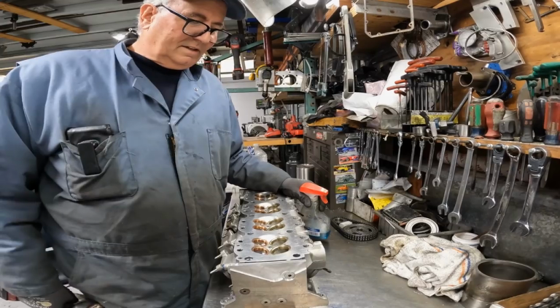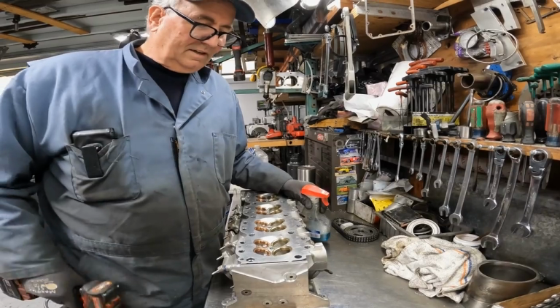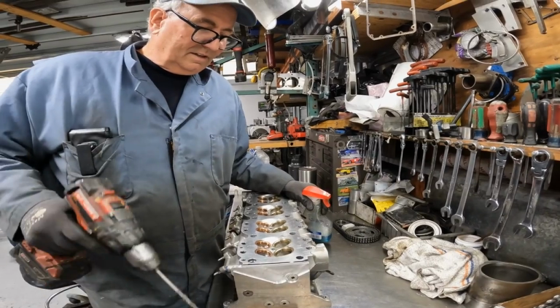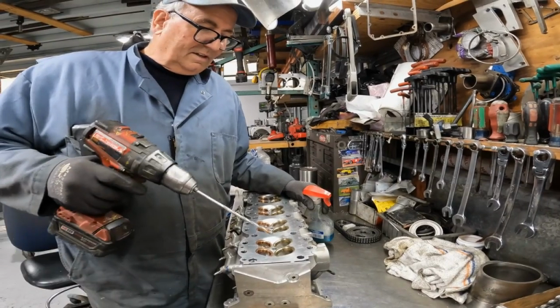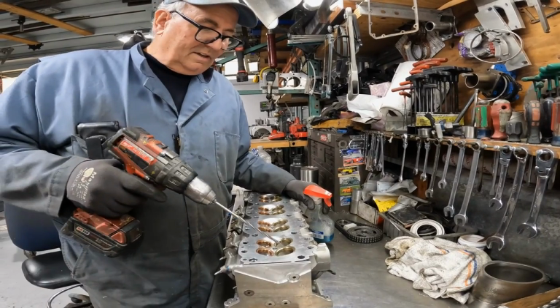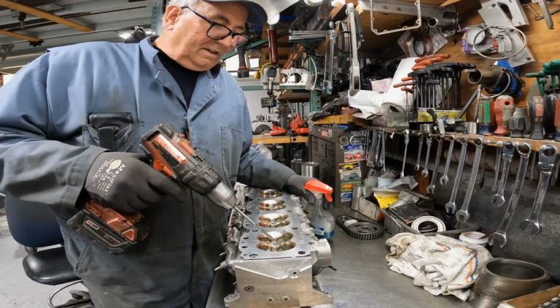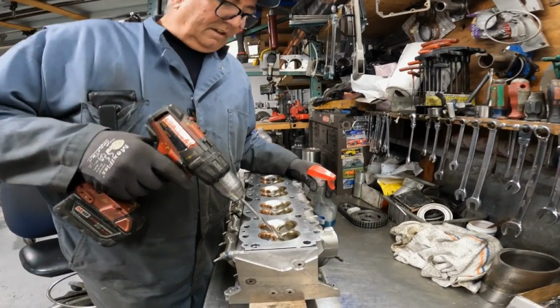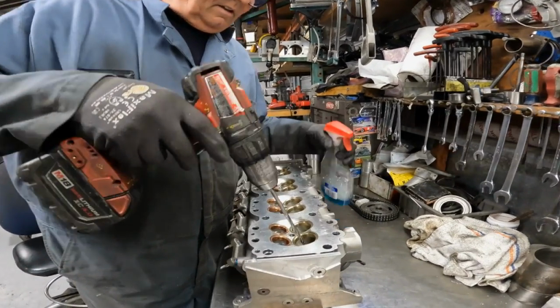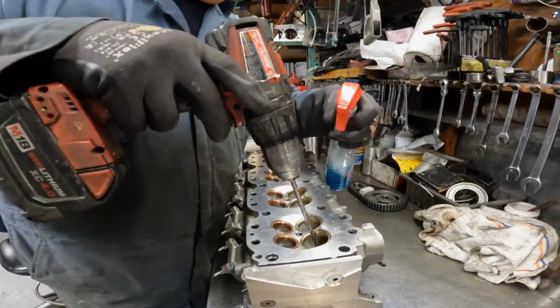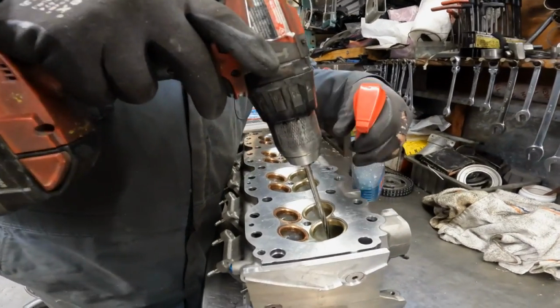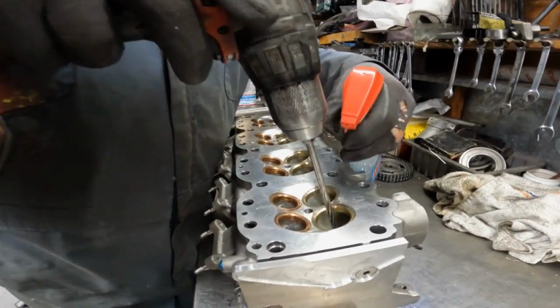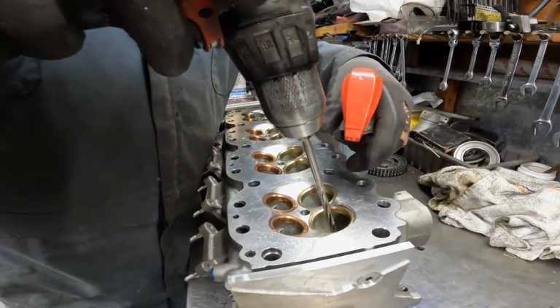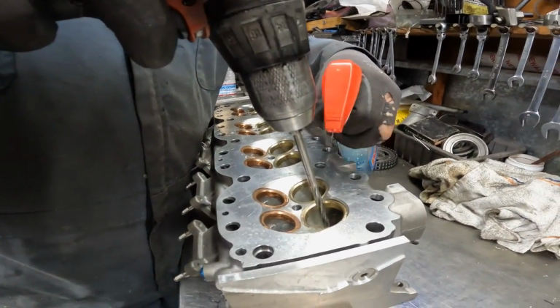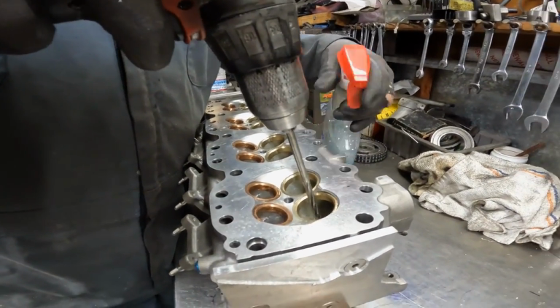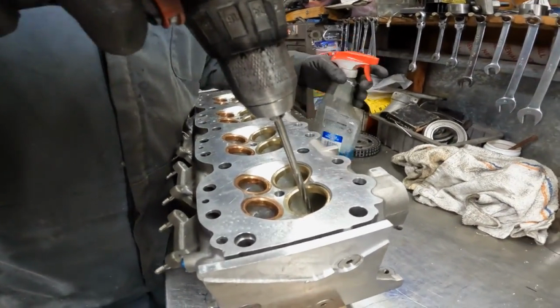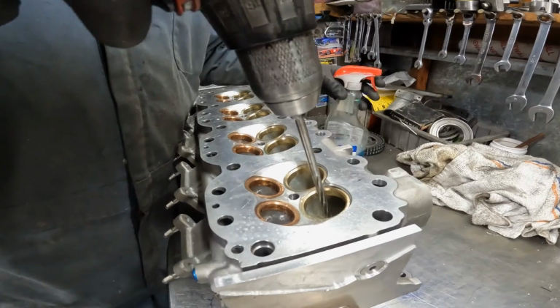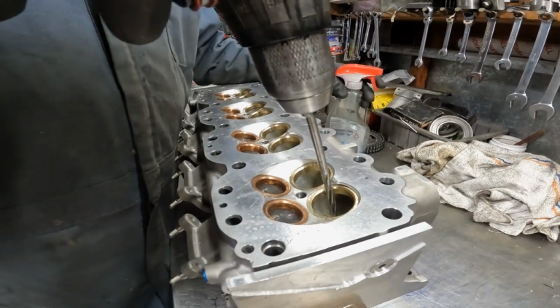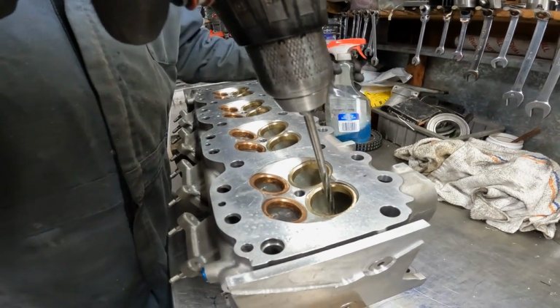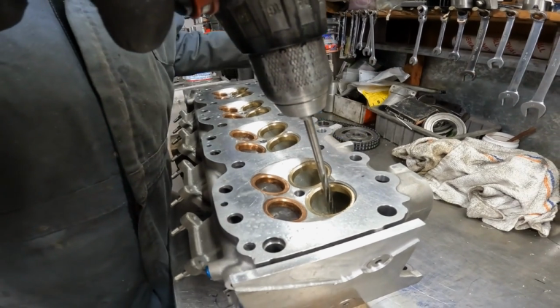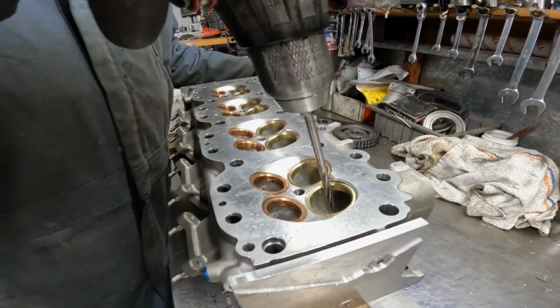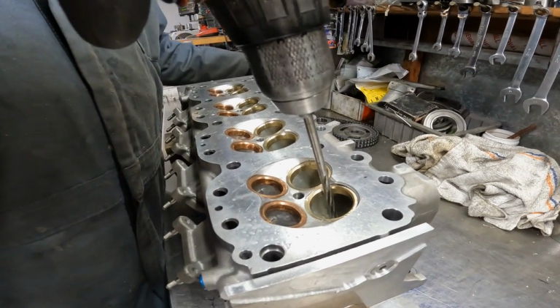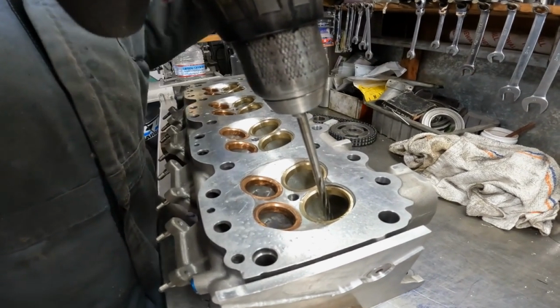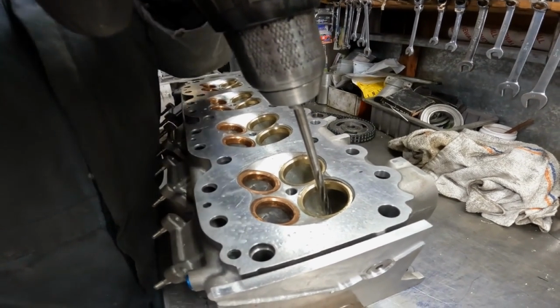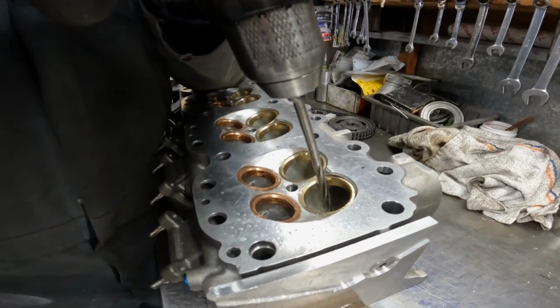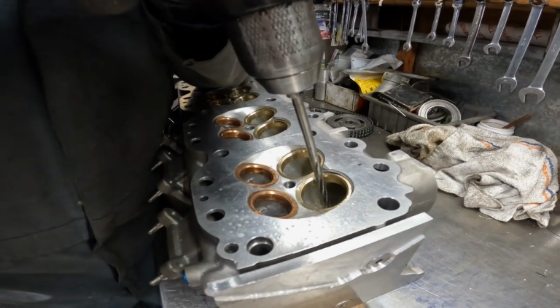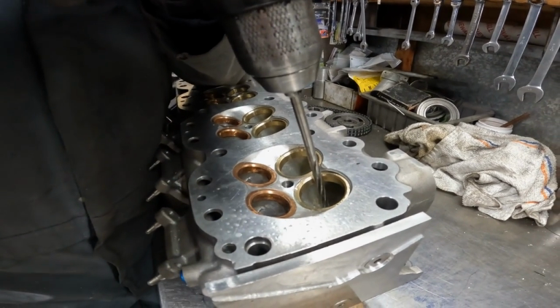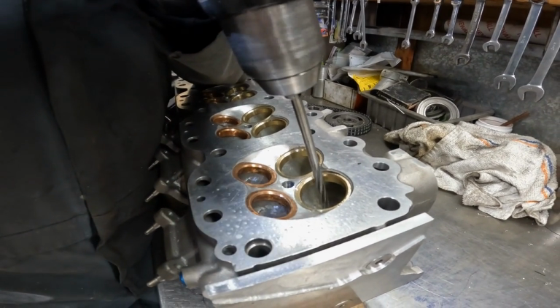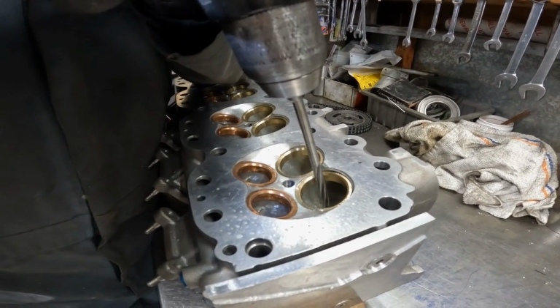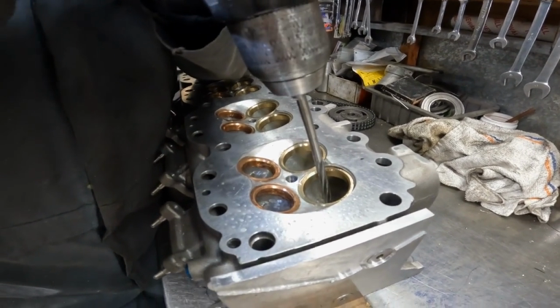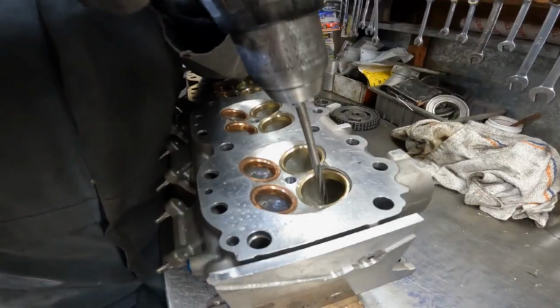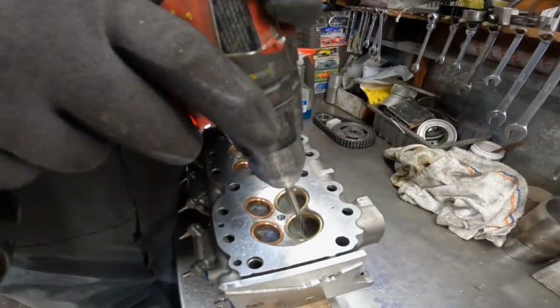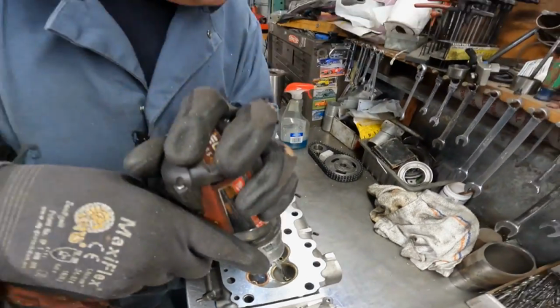We've got to size them. And this is a technique — Windex. We use Windex on bronze; it makes the ream just glide through them.